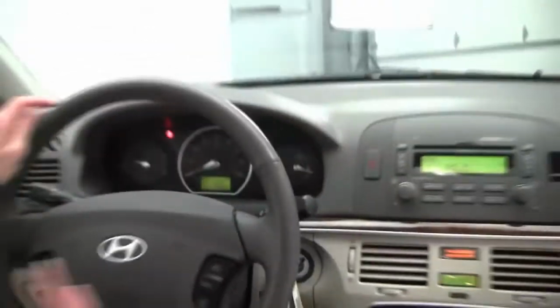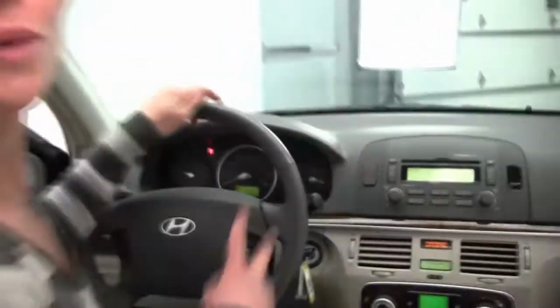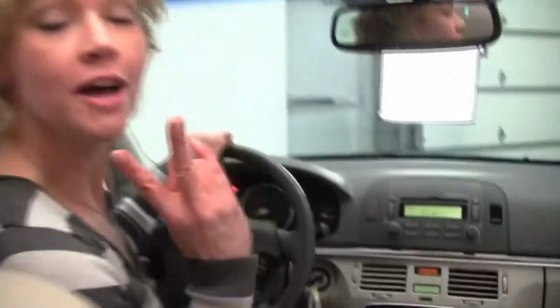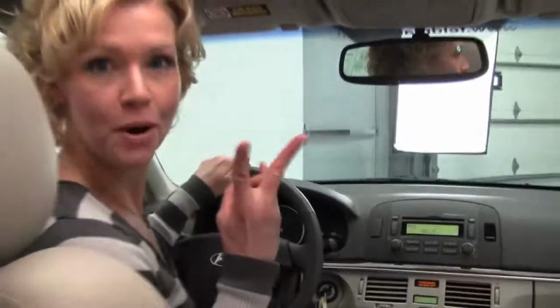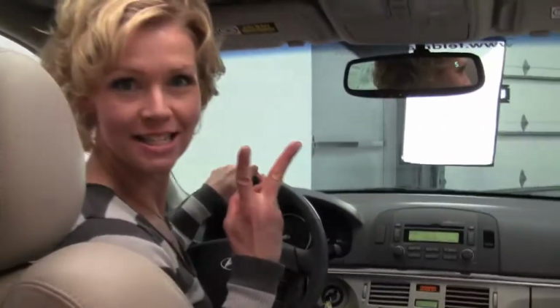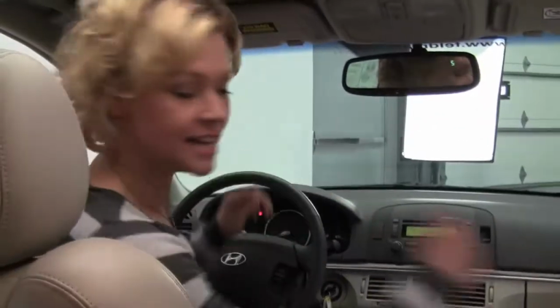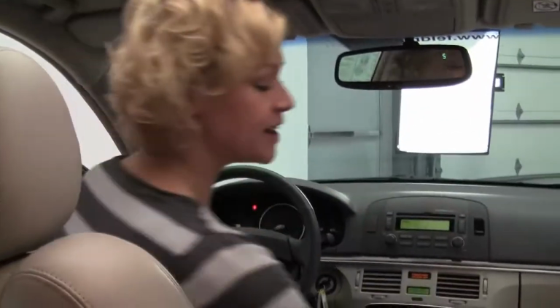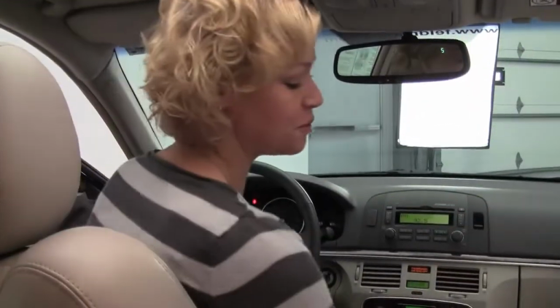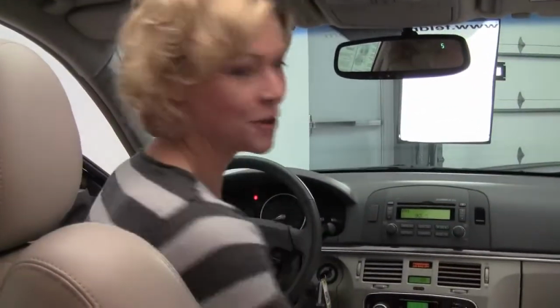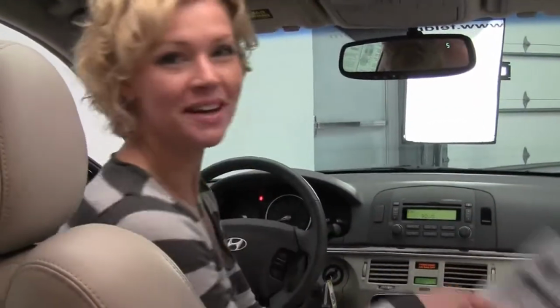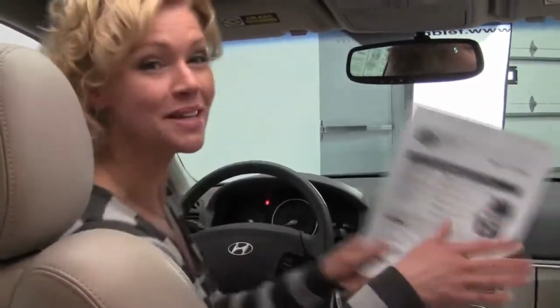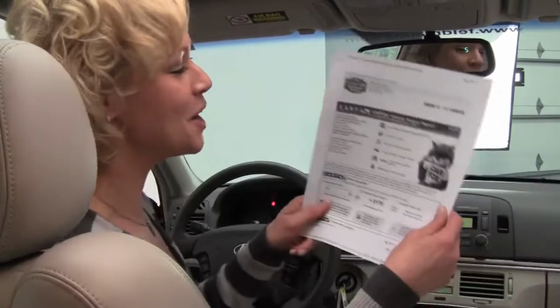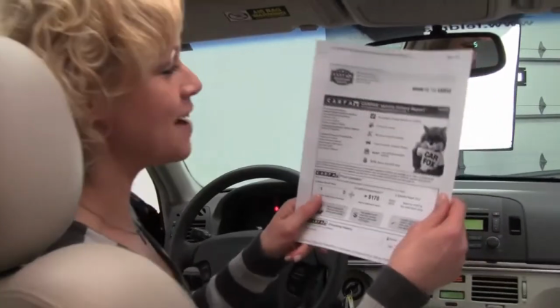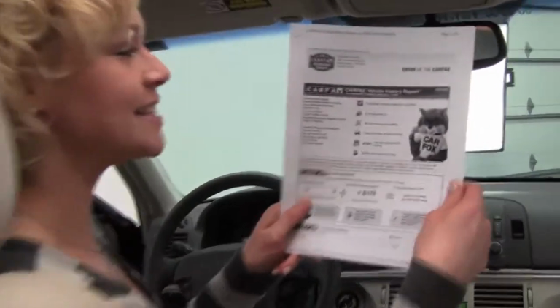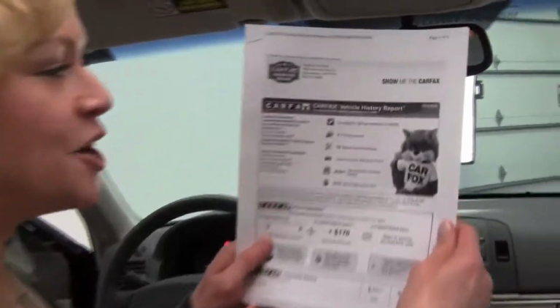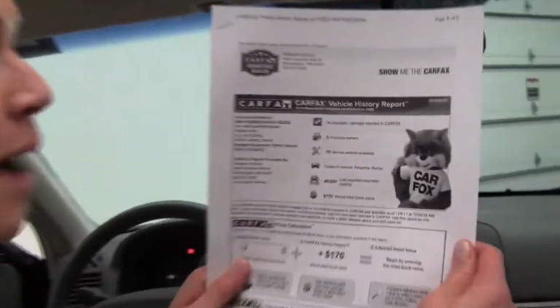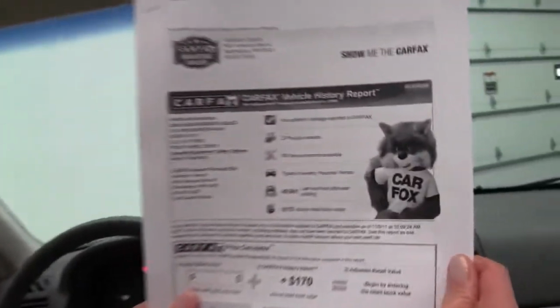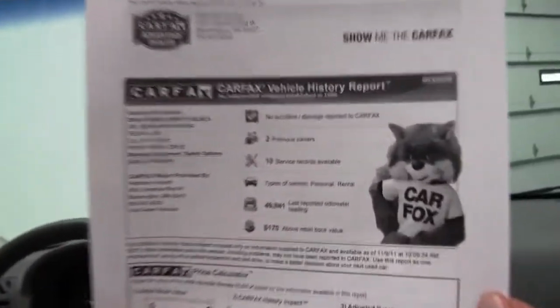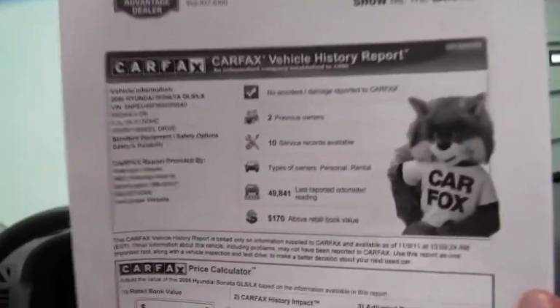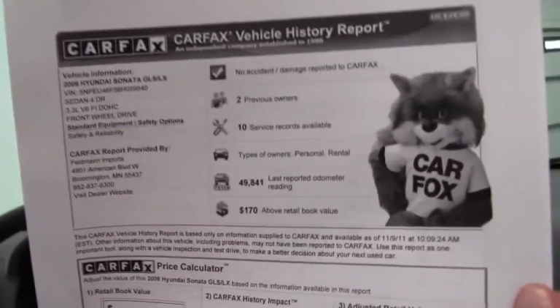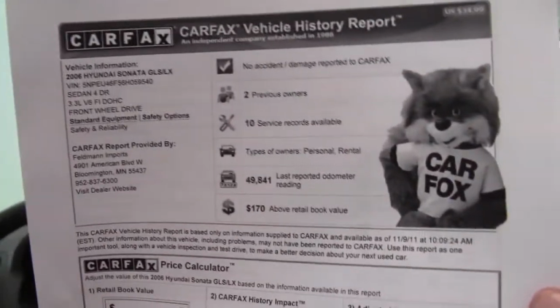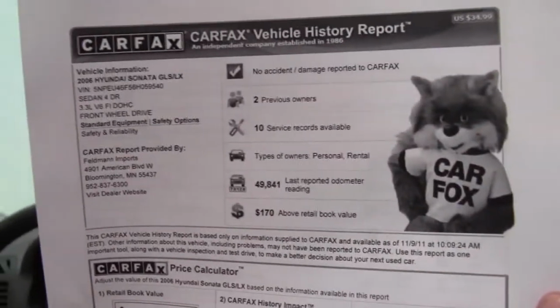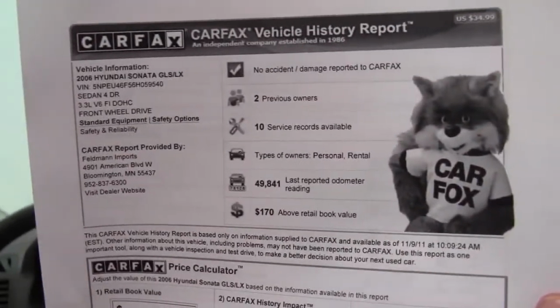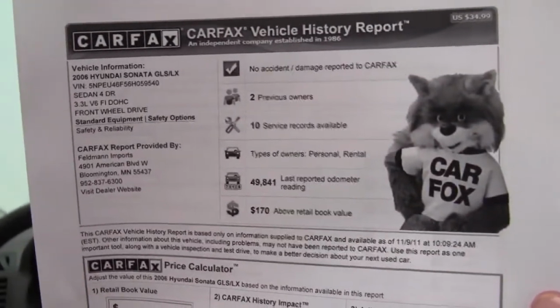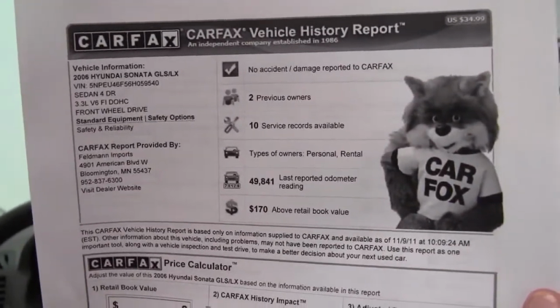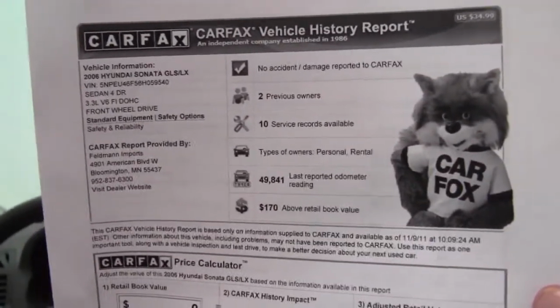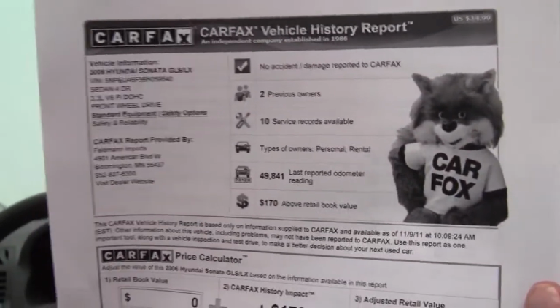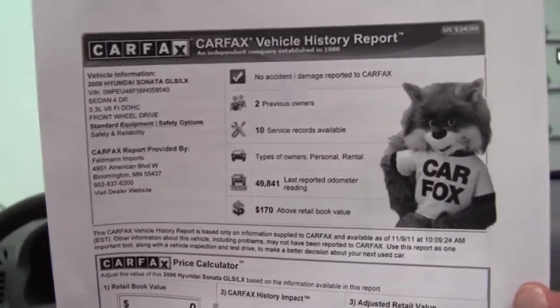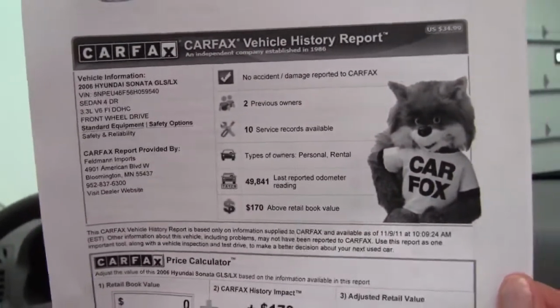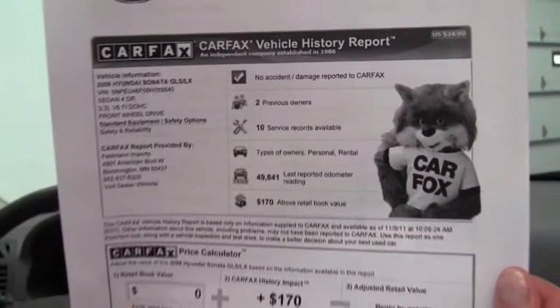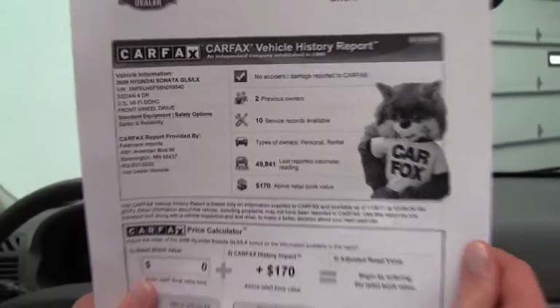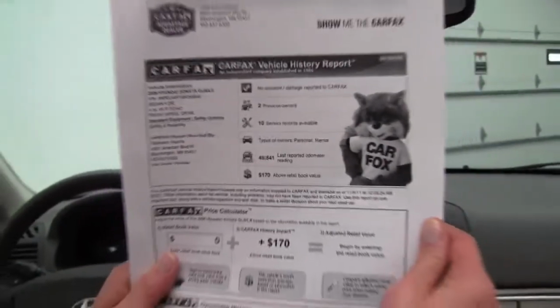We also have both sets of keys available for you, as well as the Carfax. No accidents, no damage, two previous owners and extensive service records are available.